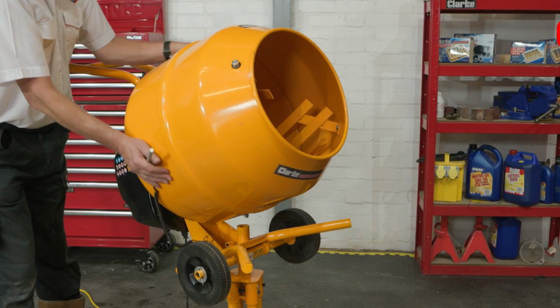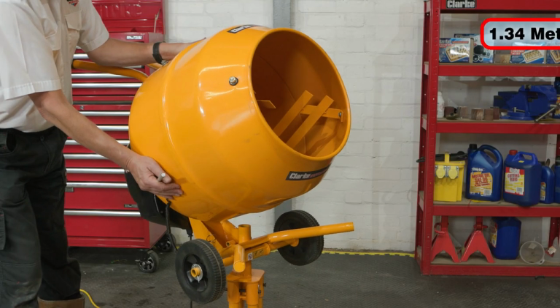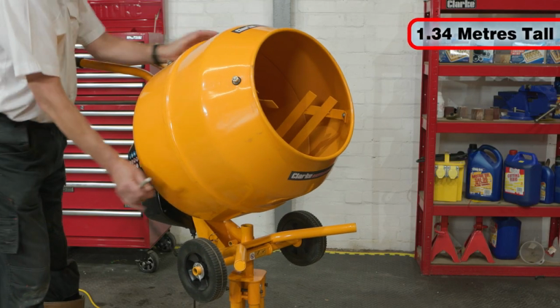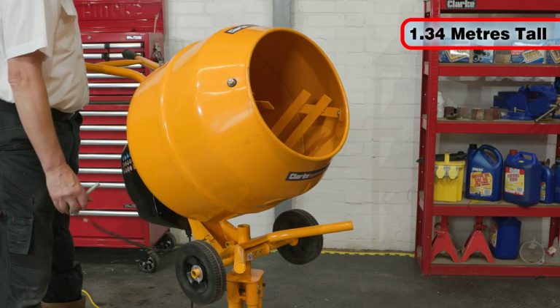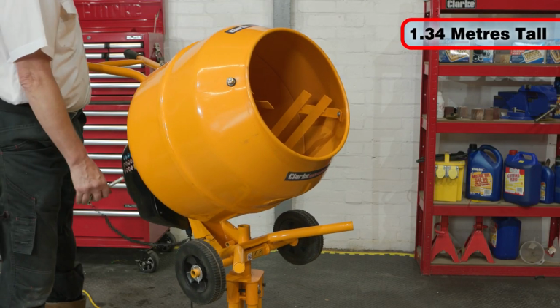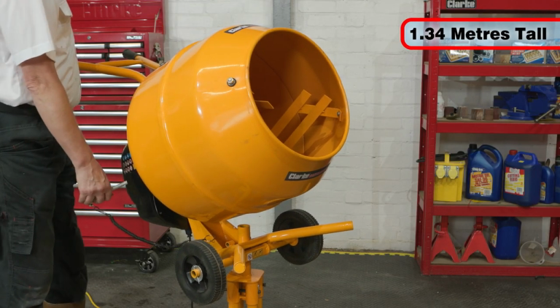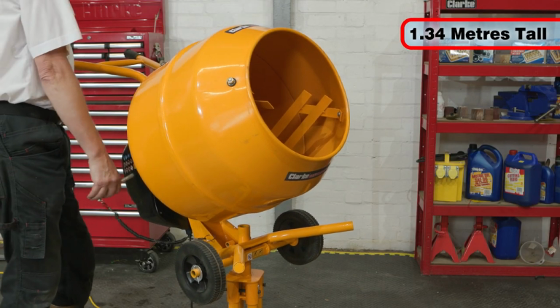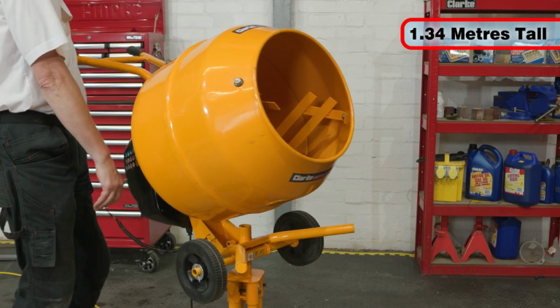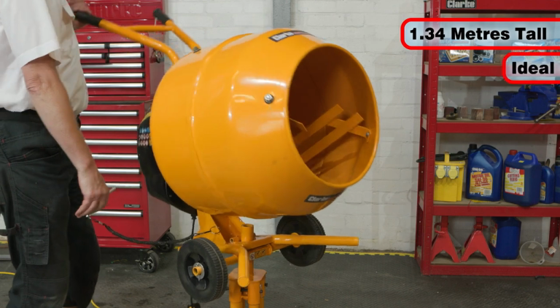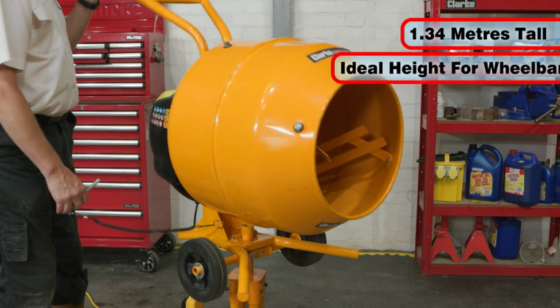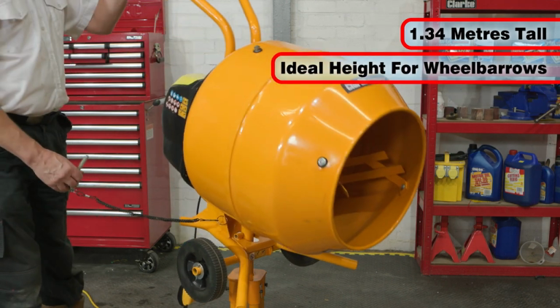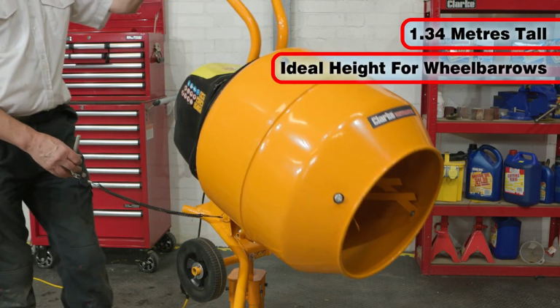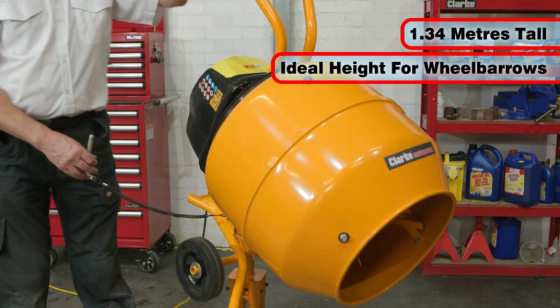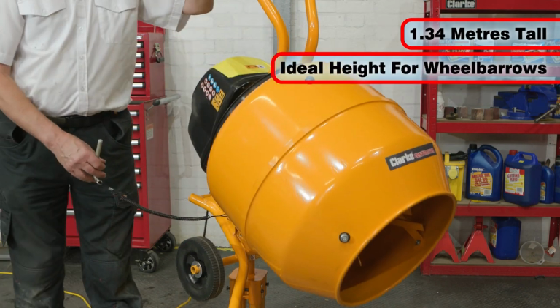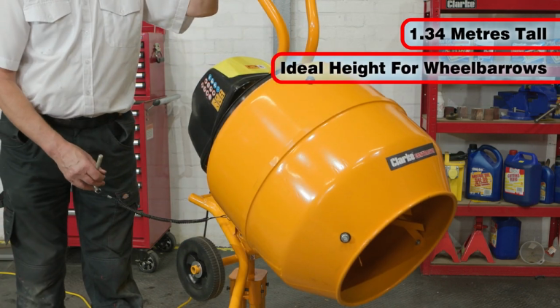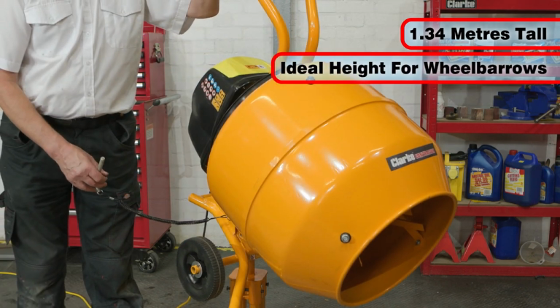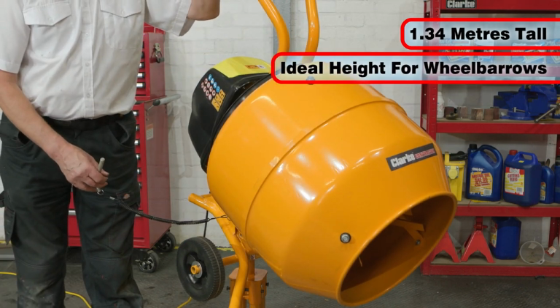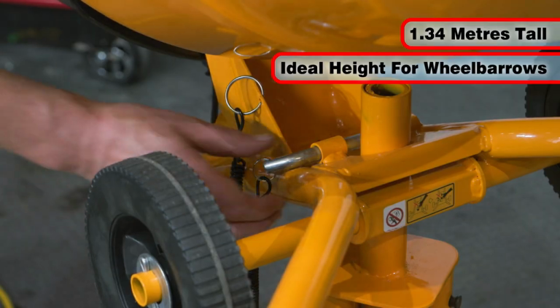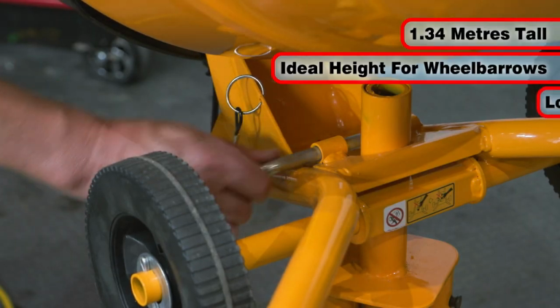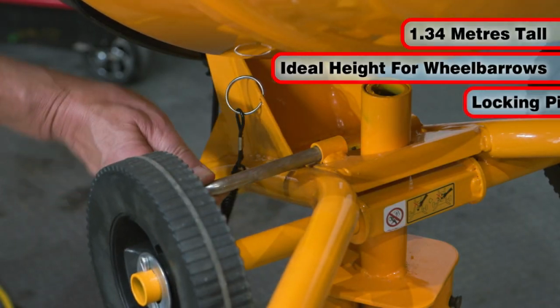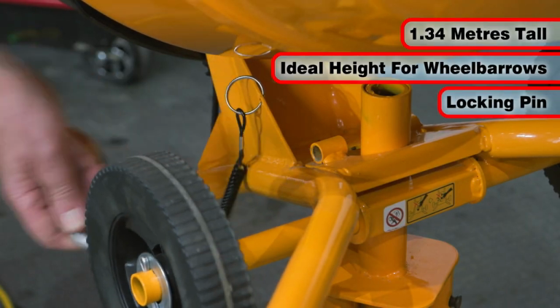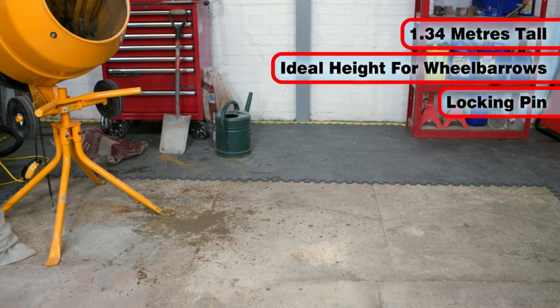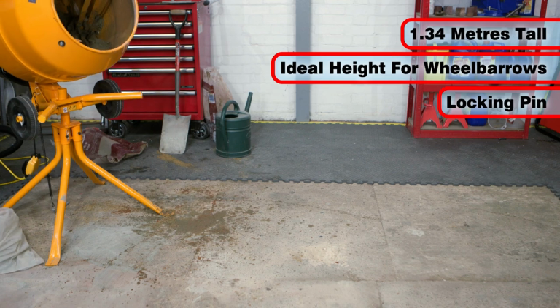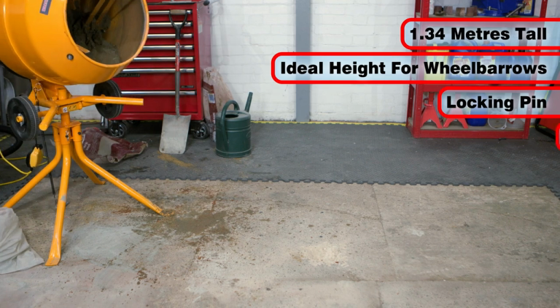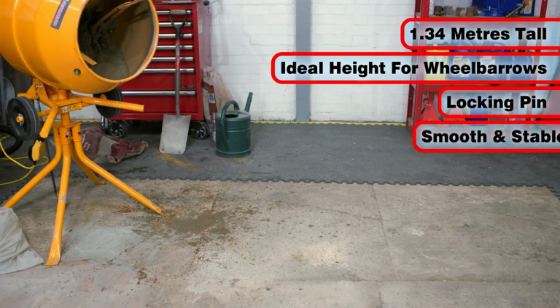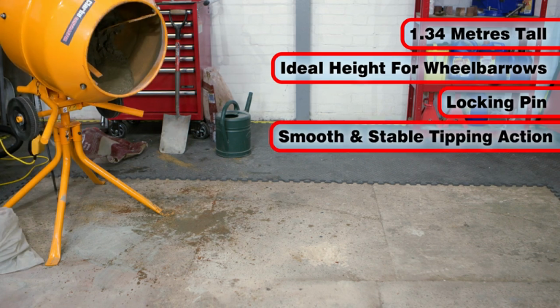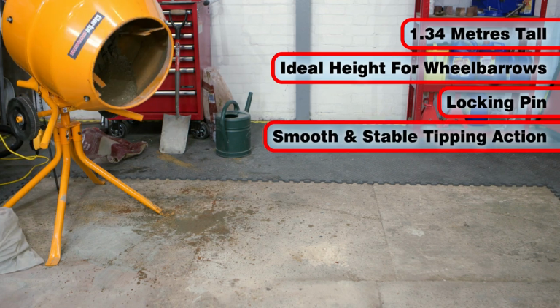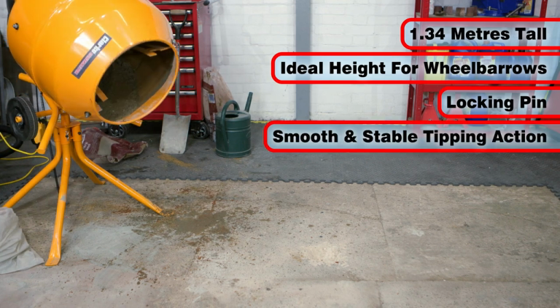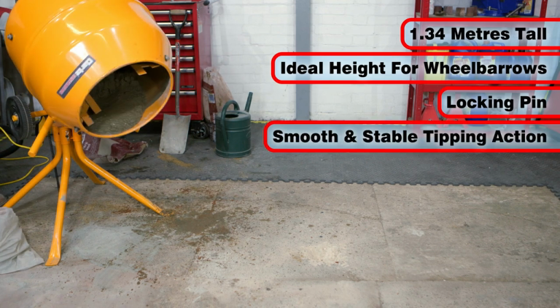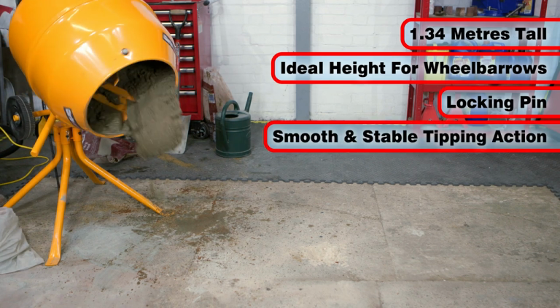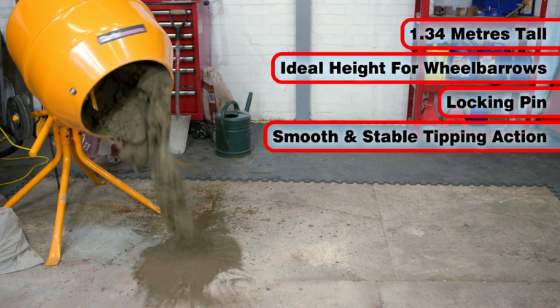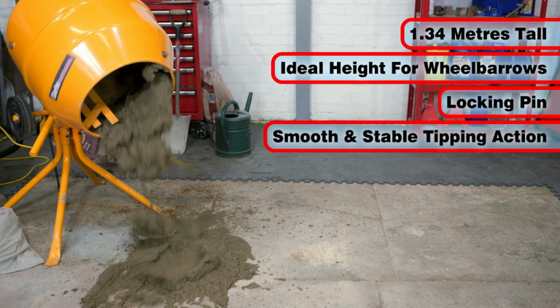Standing 1.34 meters tall, the drum is at an ideal height to tip into a wheelbarrow. The drum tilts once you pull the pin out, enabling a smooth and stable tipping action of your mix.